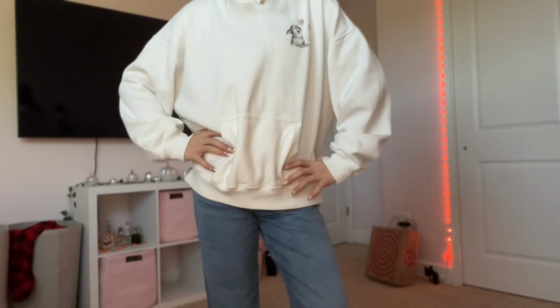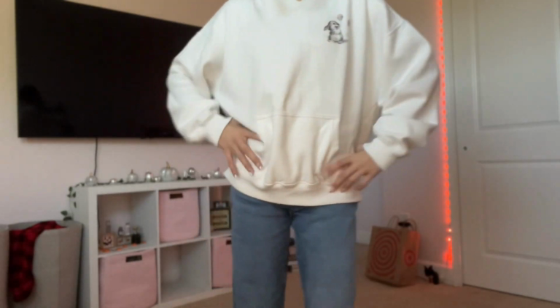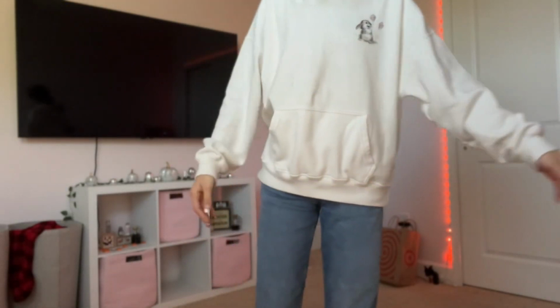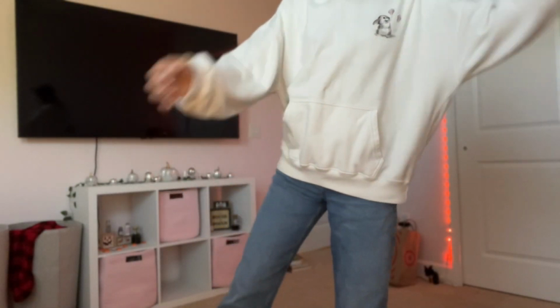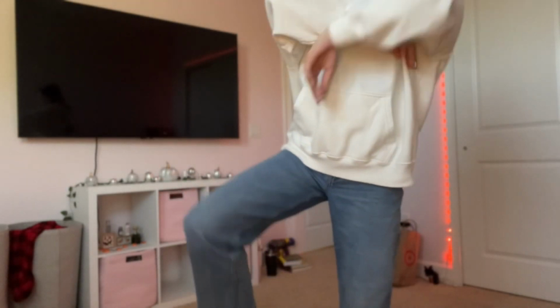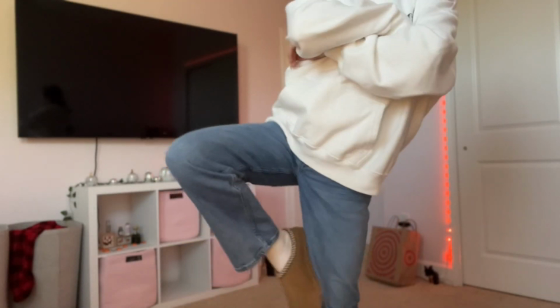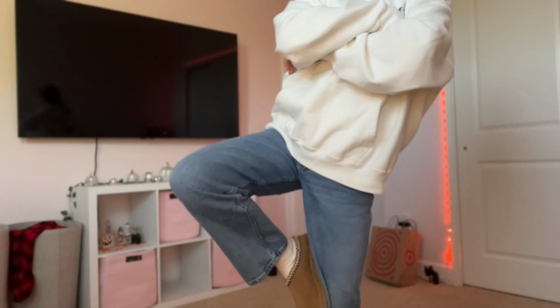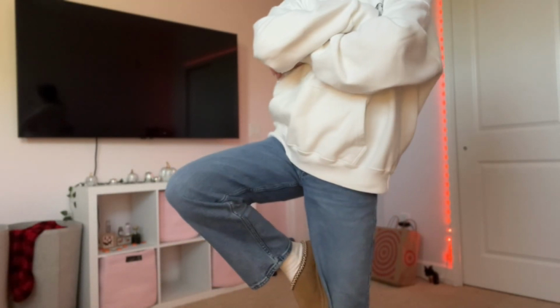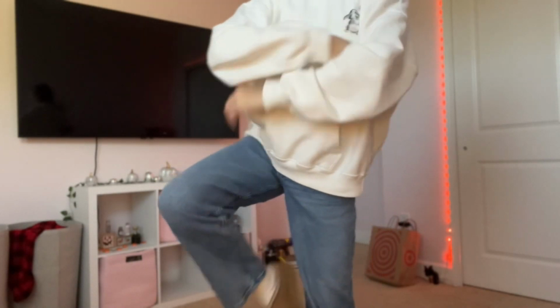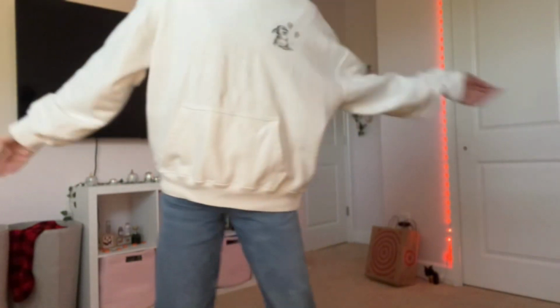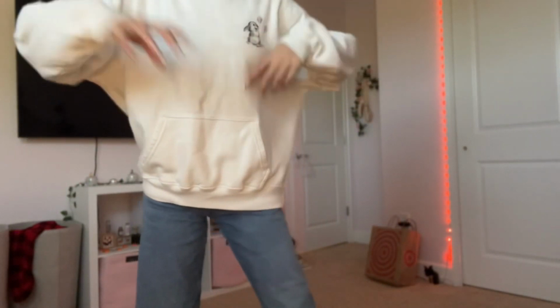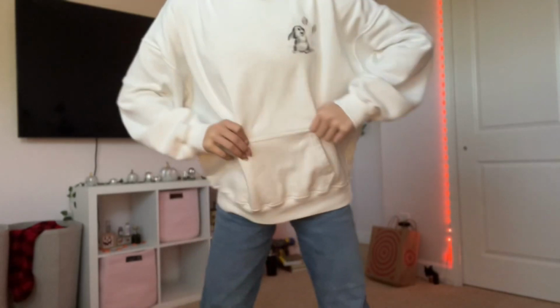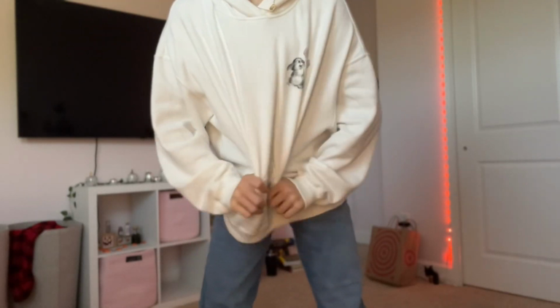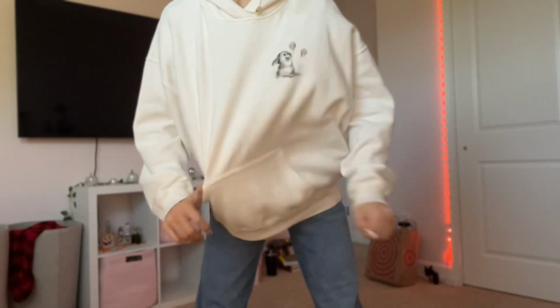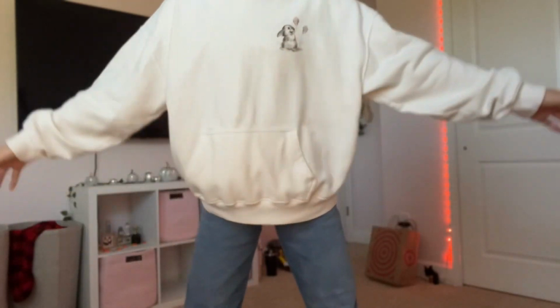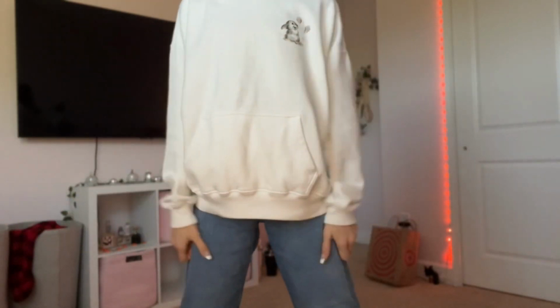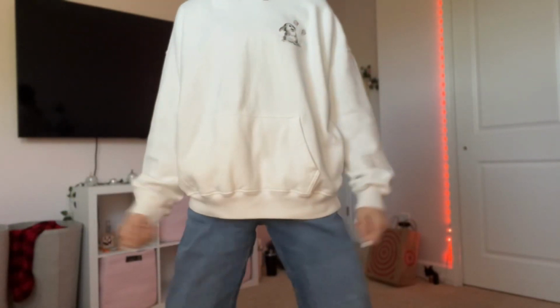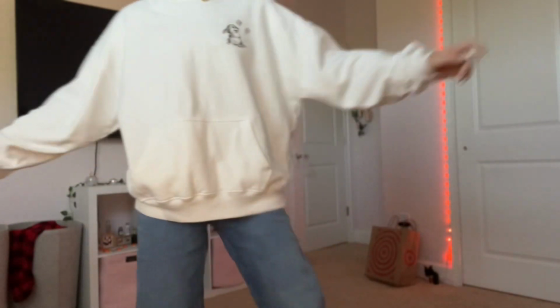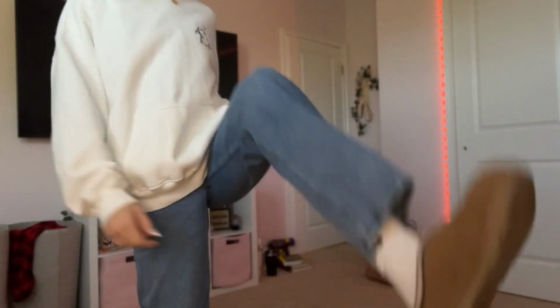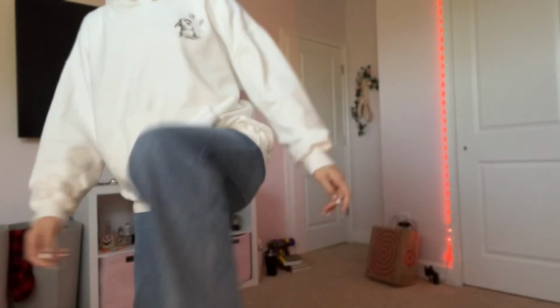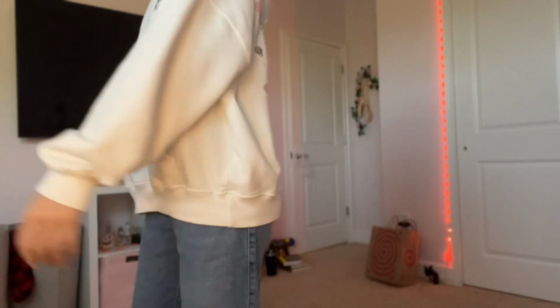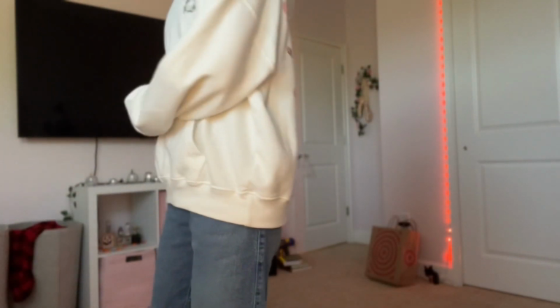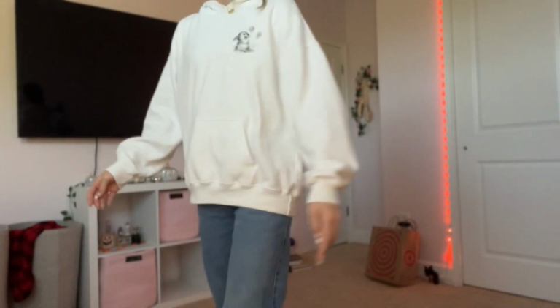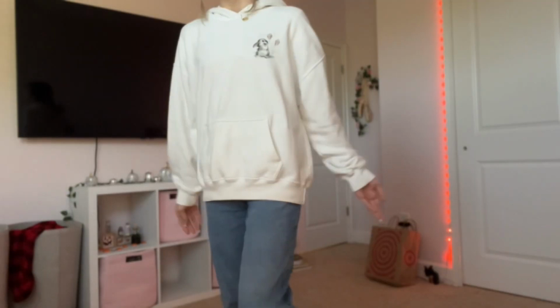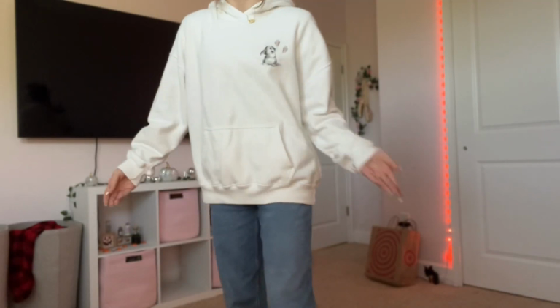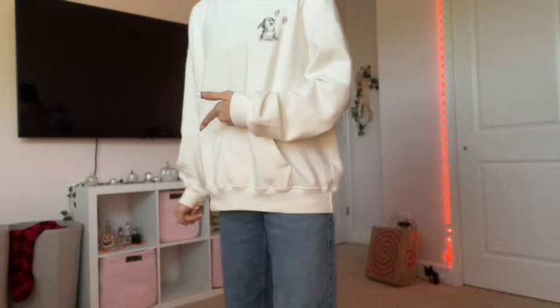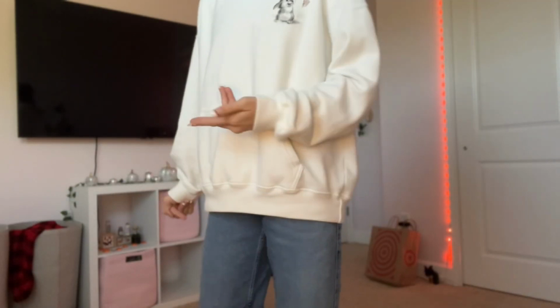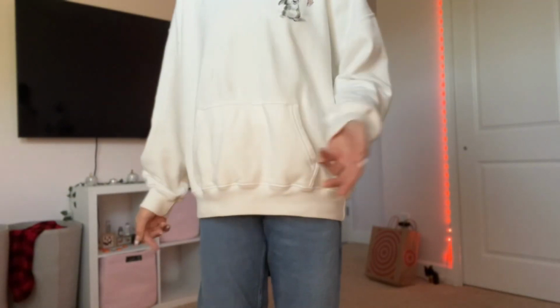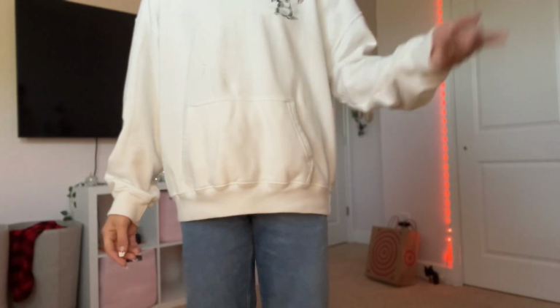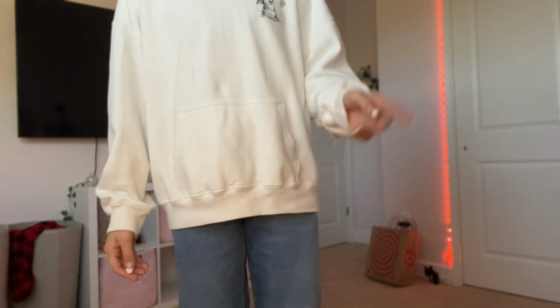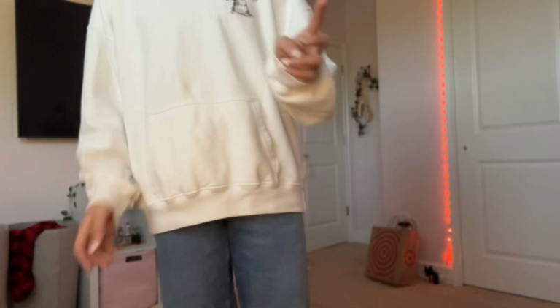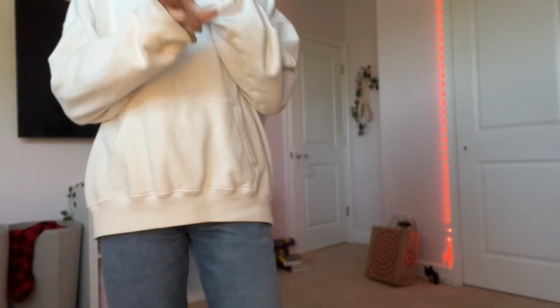This is my outfit of the day: I have this Bambi hoodie from Hollister, jeans from Hollister, and these UGGs — I got them from Journeys.